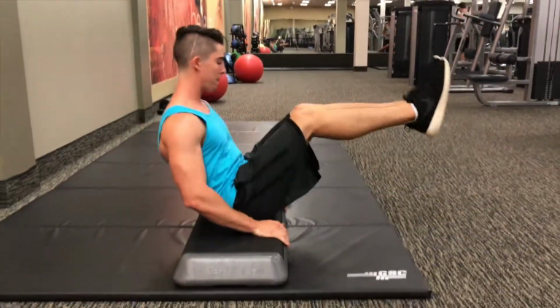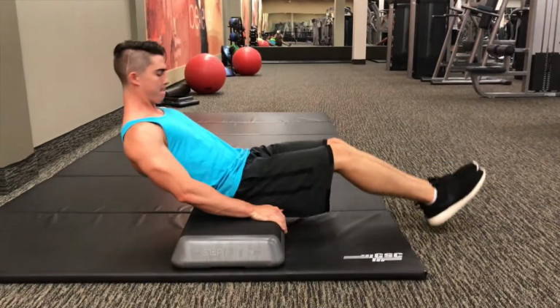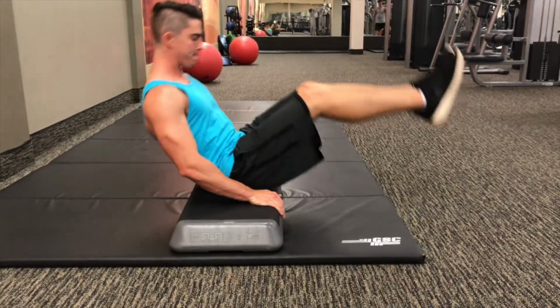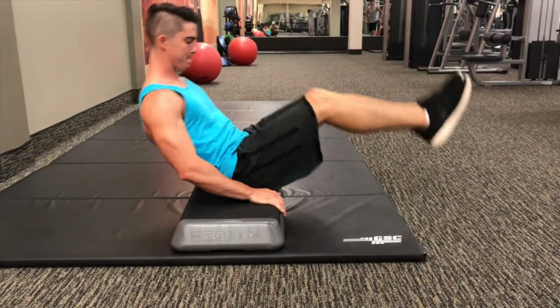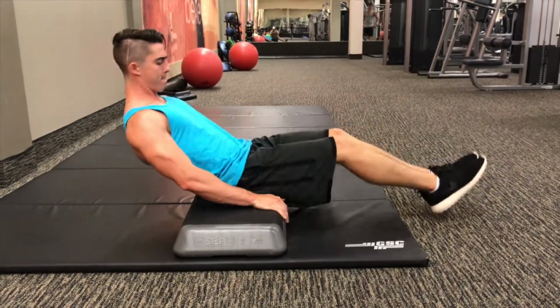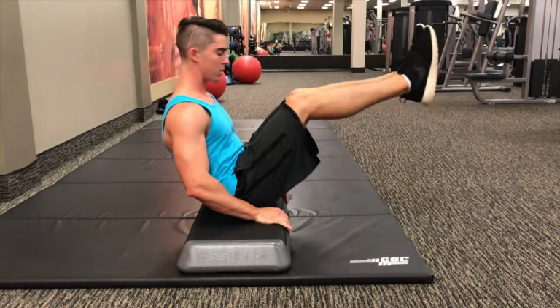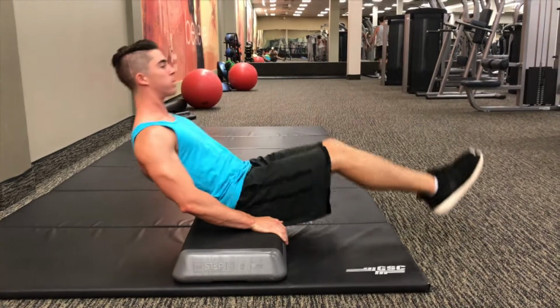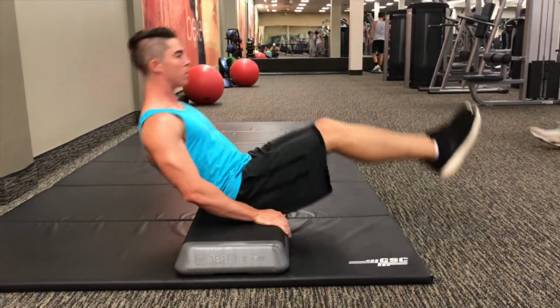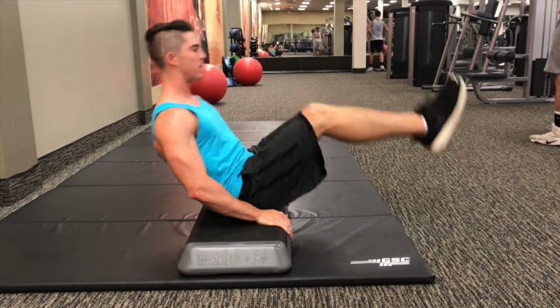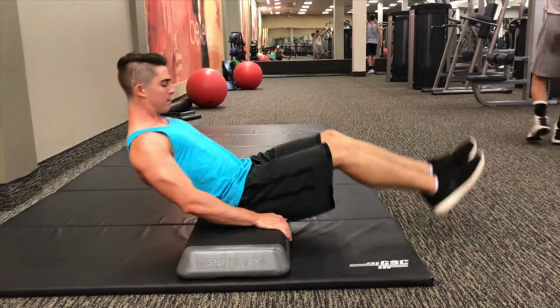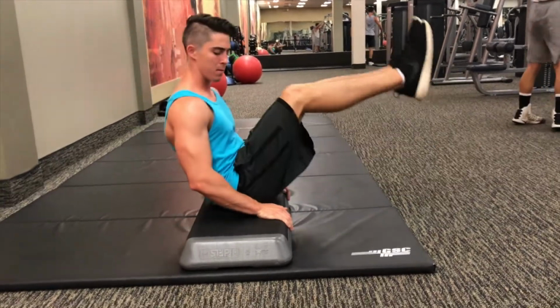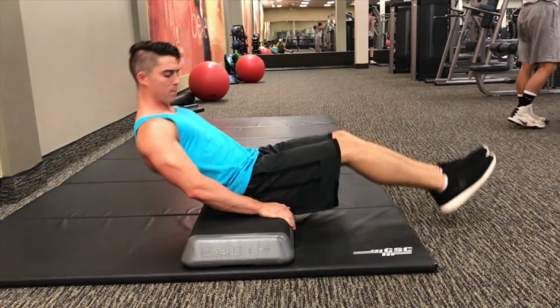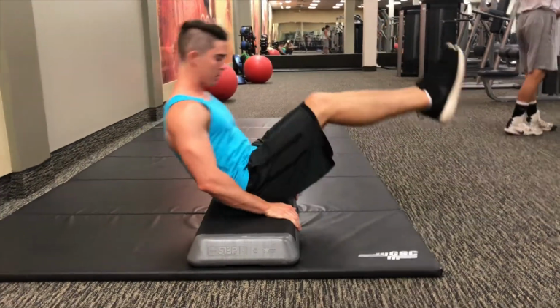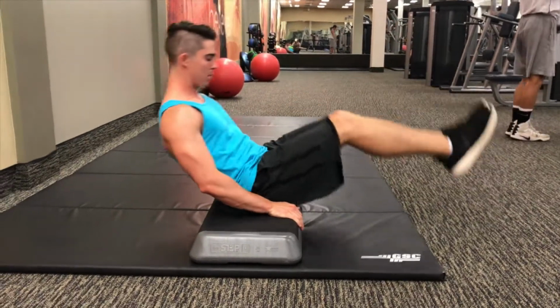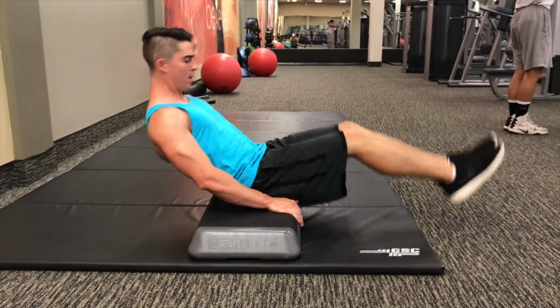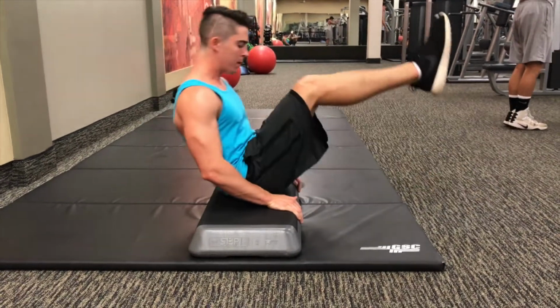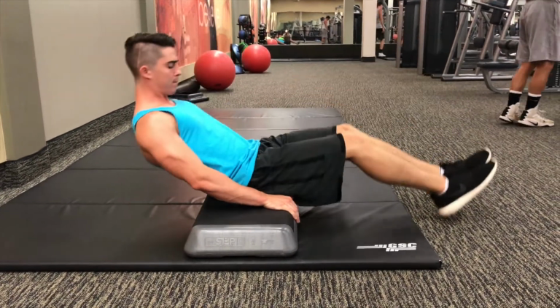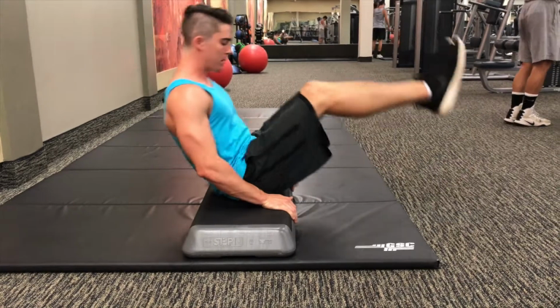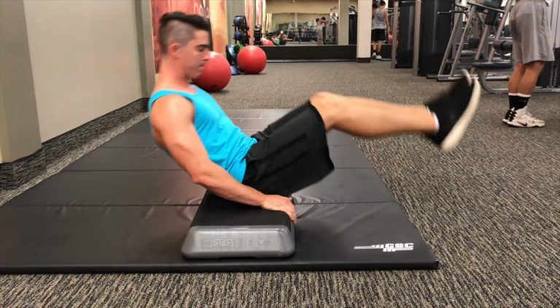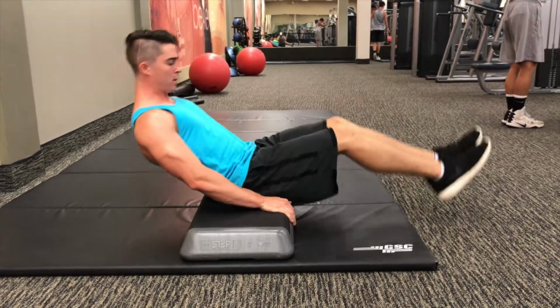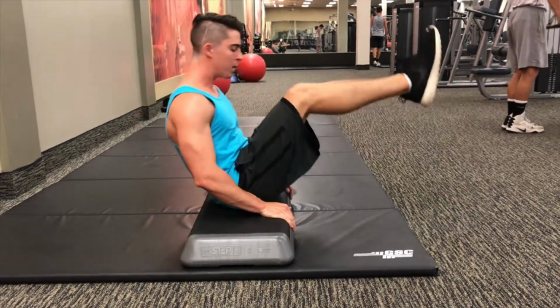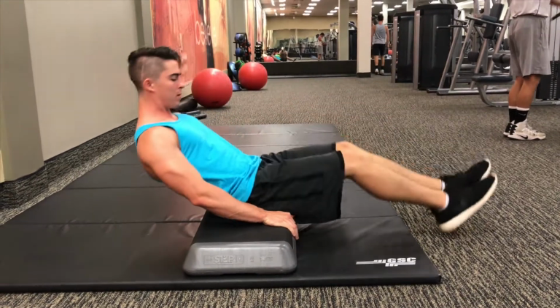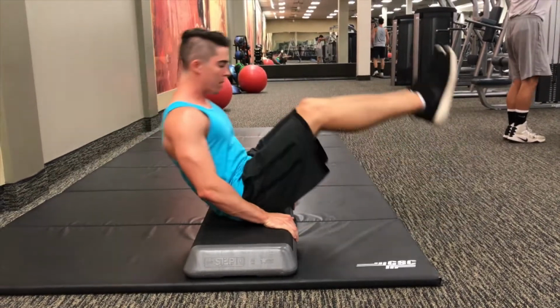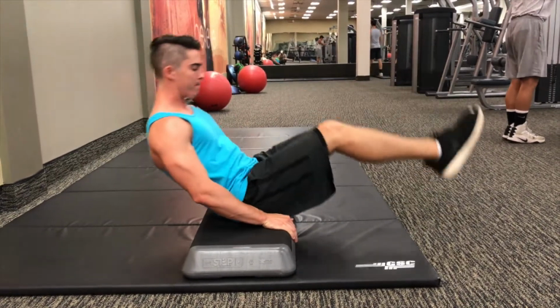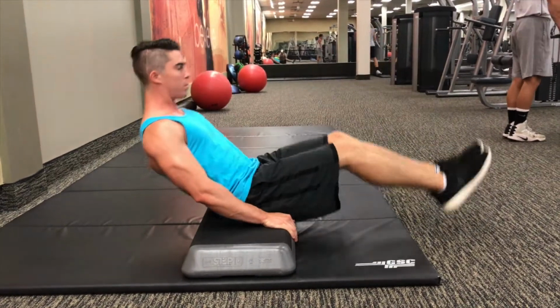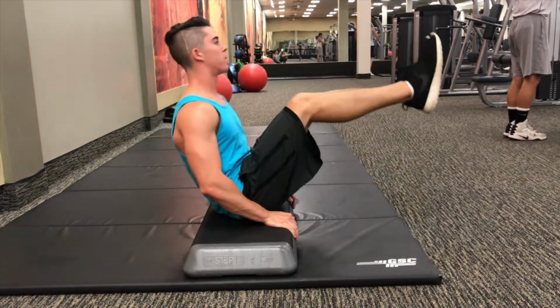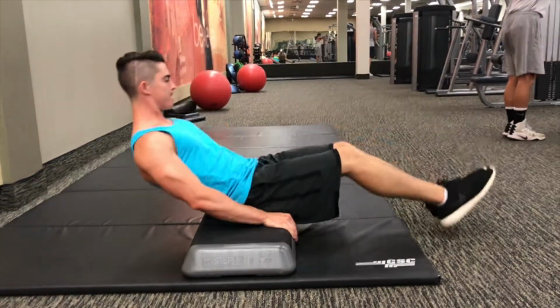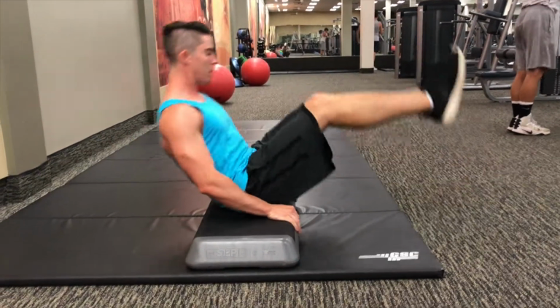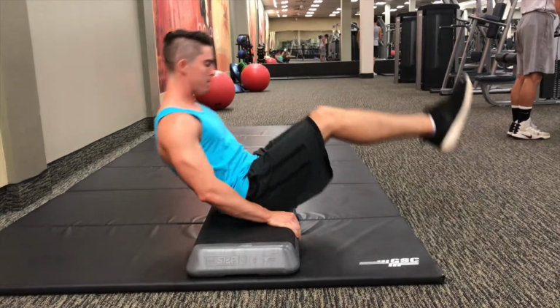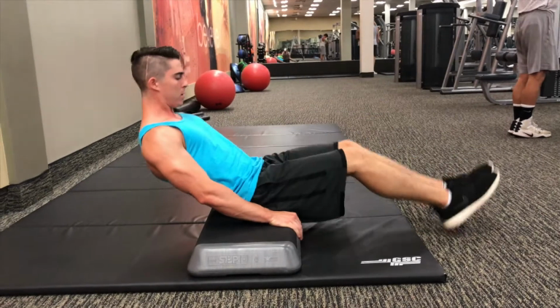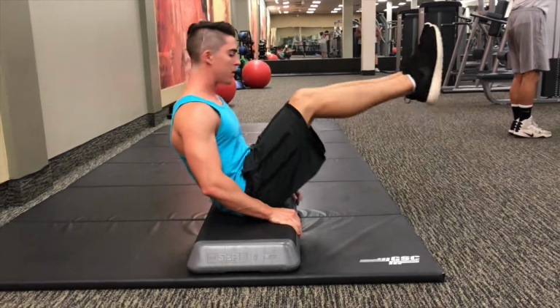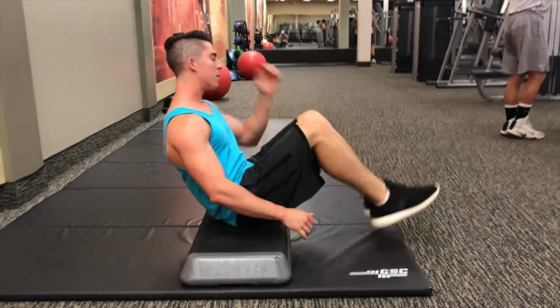This beginner one is pretty simple, it's just V leg lifts. You want to do it on any kind of bench — all the benches were unfortunately taken so I kind of just made my own. But you really just want to focus on bringing your knees to your chest, and anywhere from twenty to thirty reps should be good.